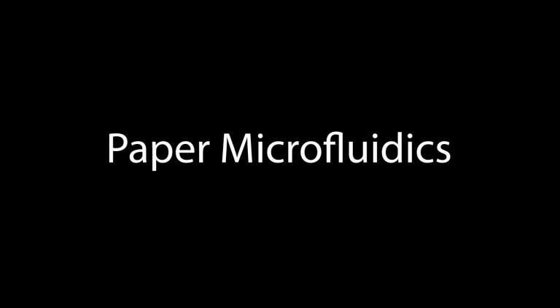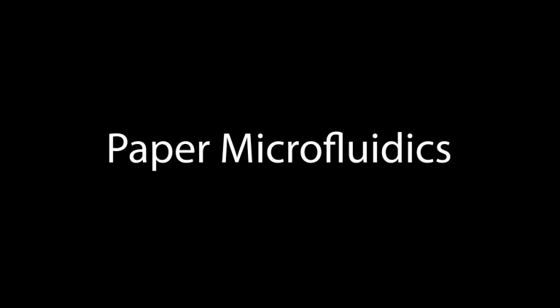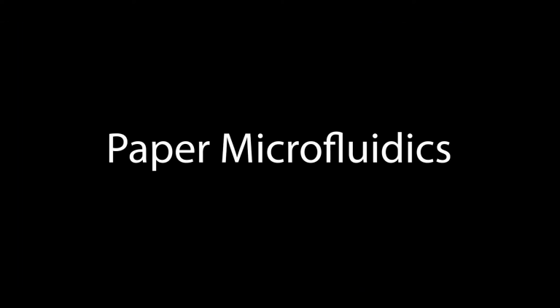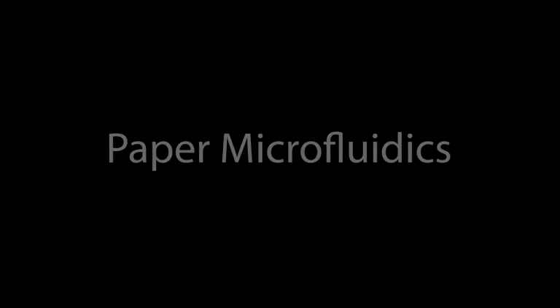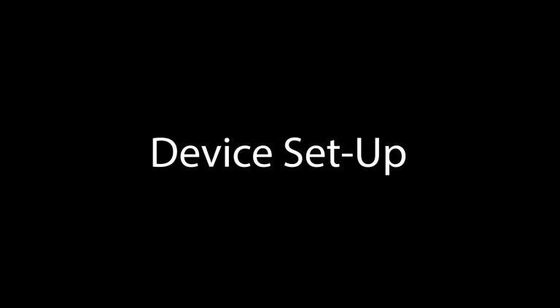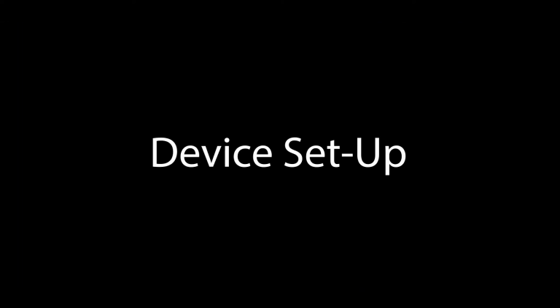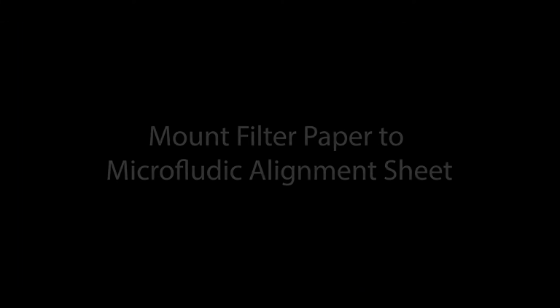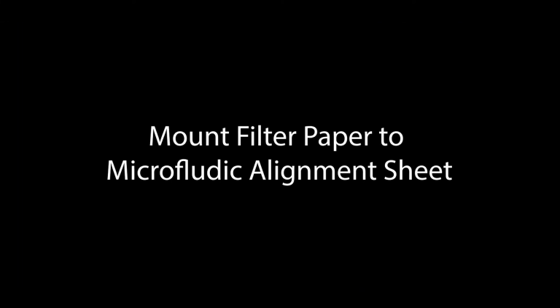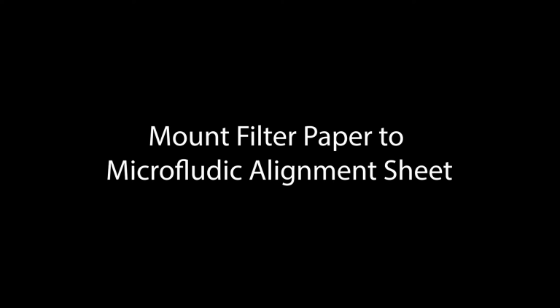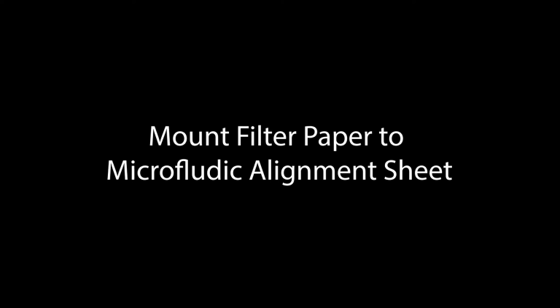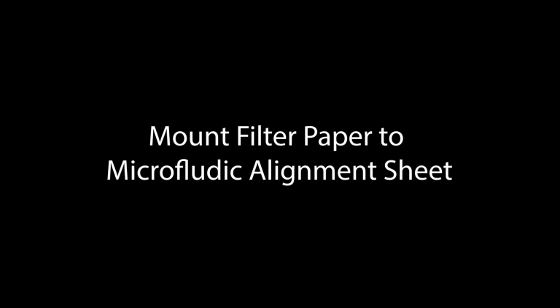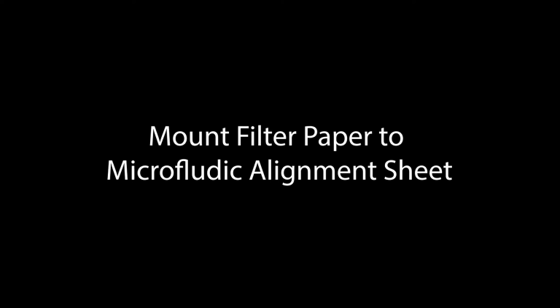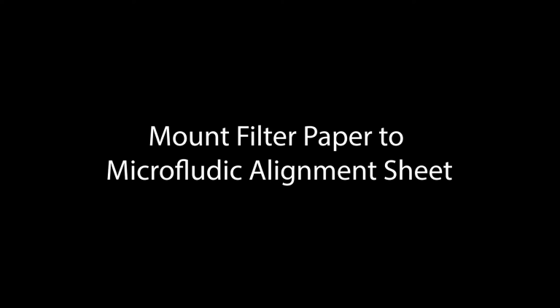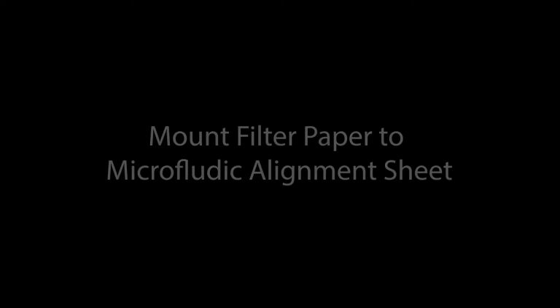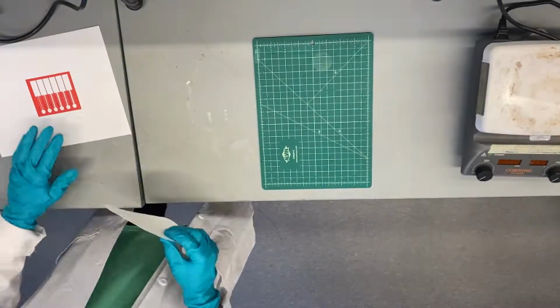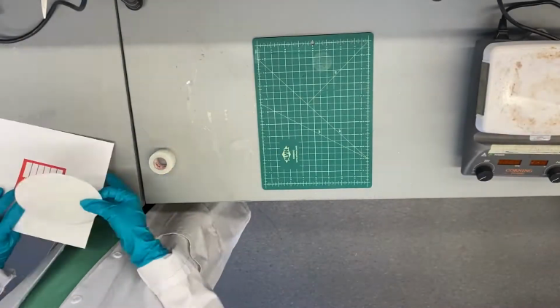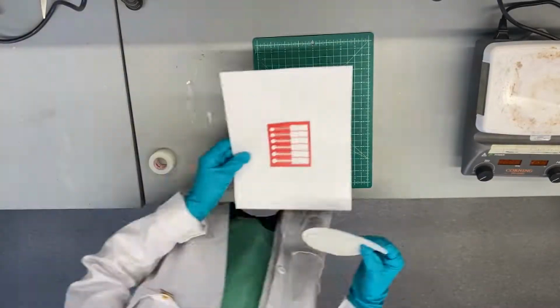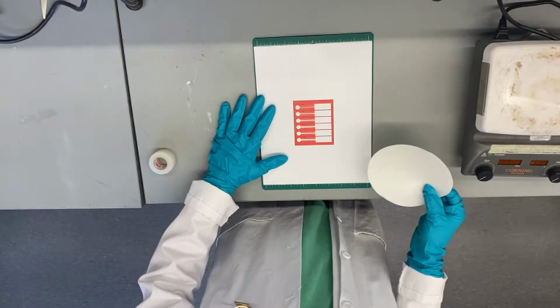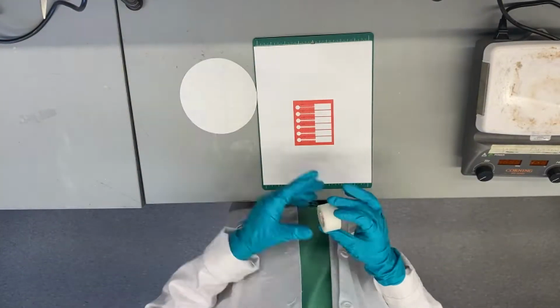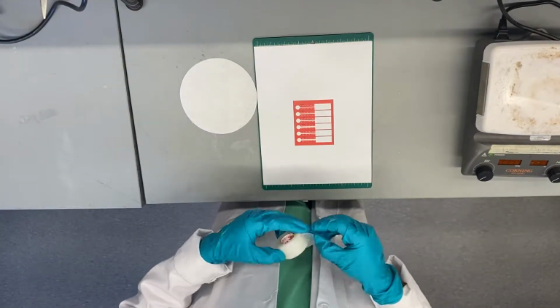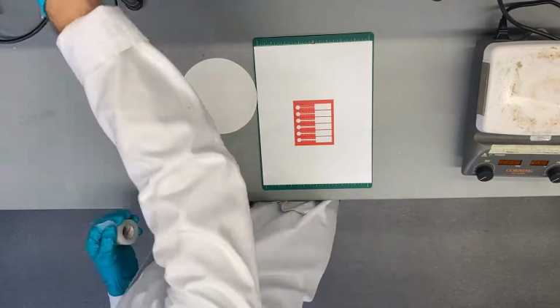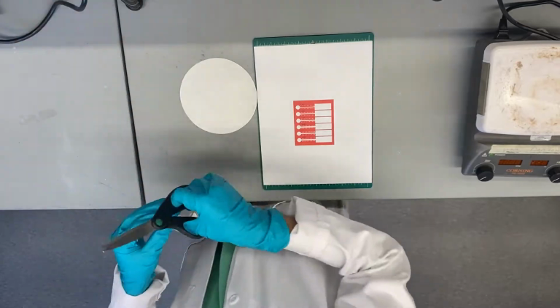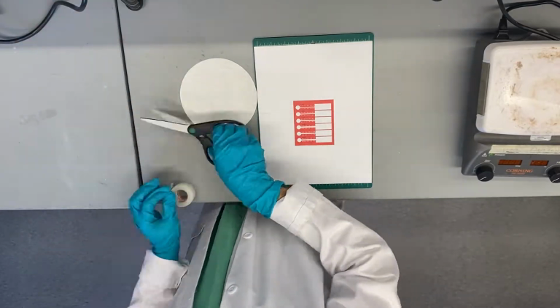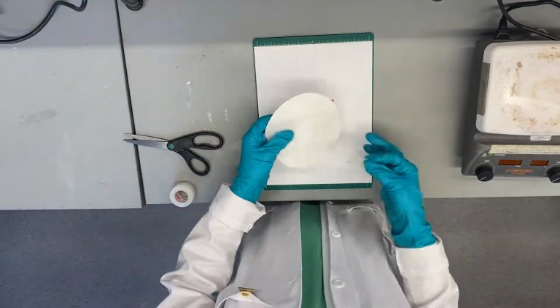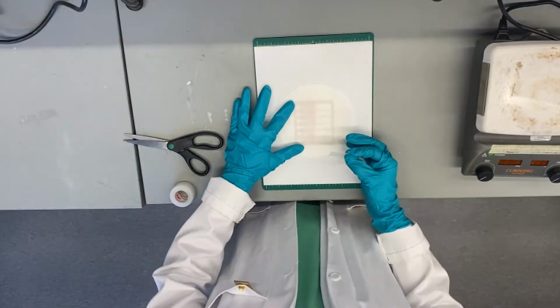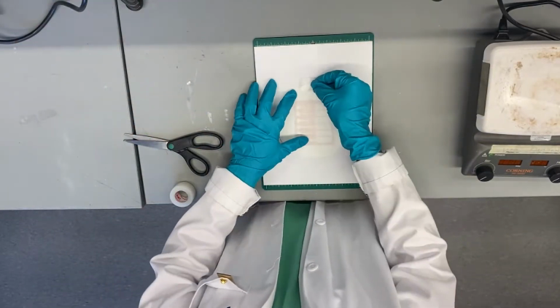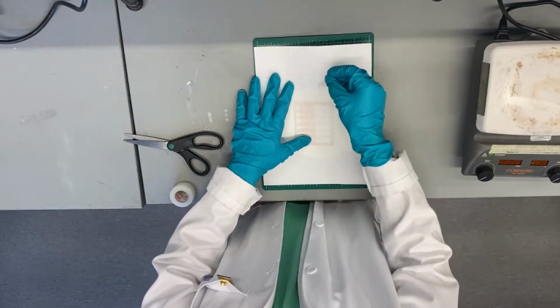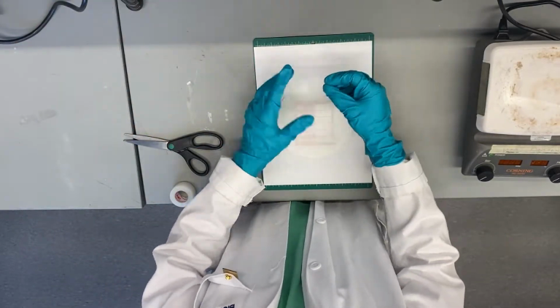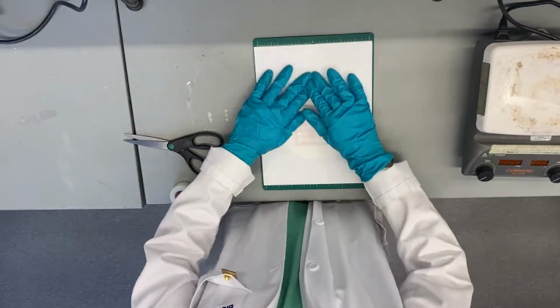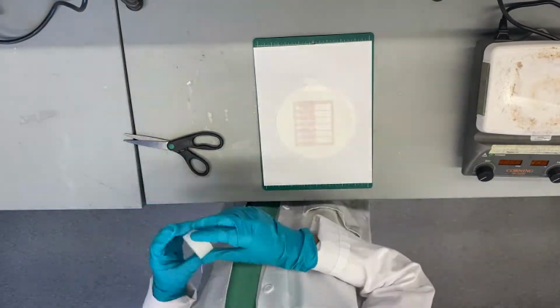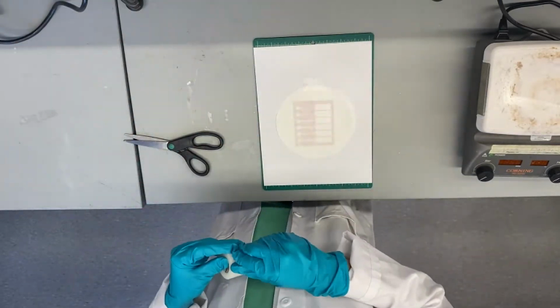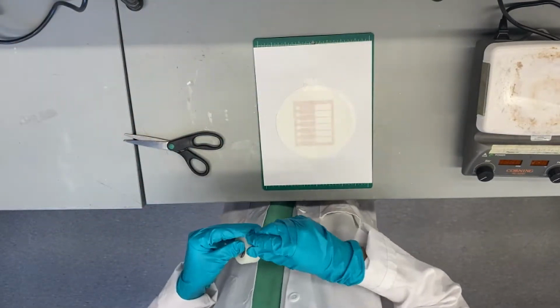Paper Microfluidics Device Setup: Mount filter paper to the microfluidic alignment sheet. Using surgical tape, the filter paper will be mounted onto the alignment paper before being put into the wax printer.